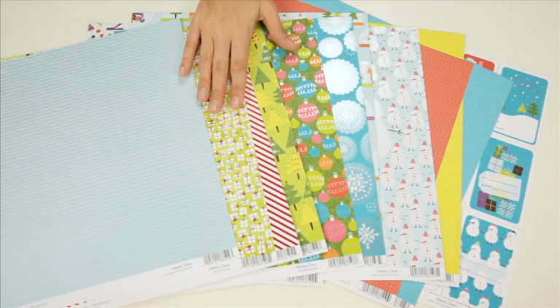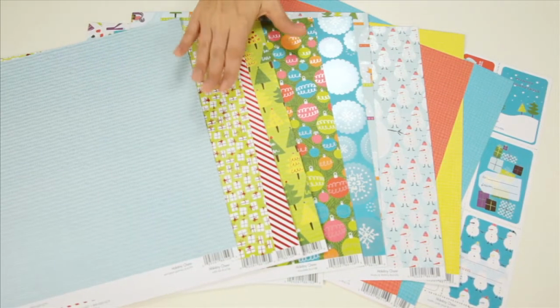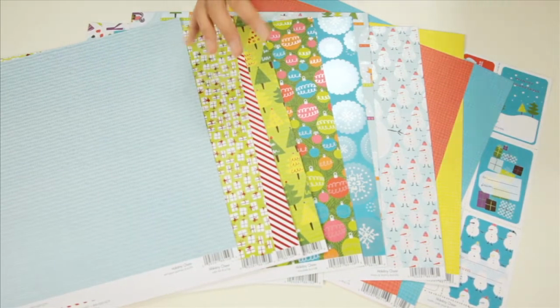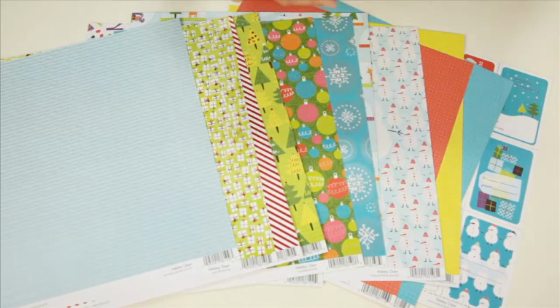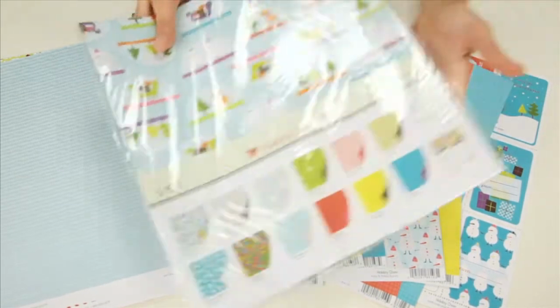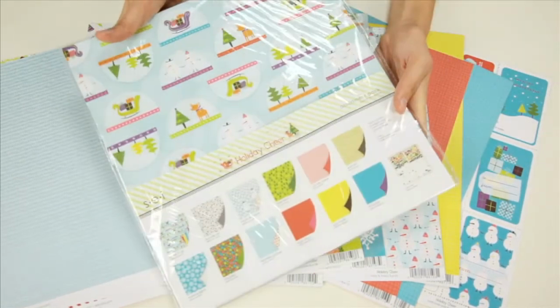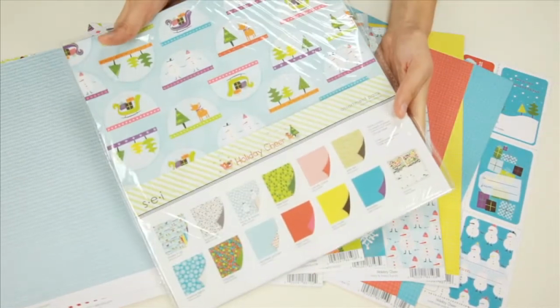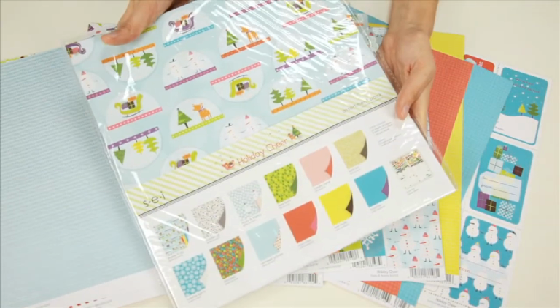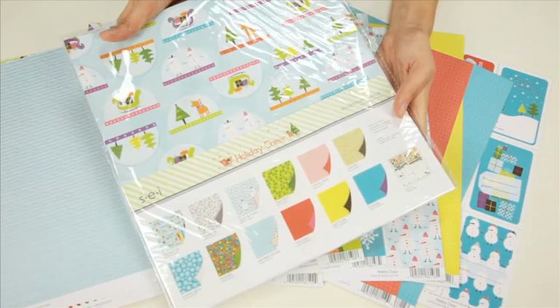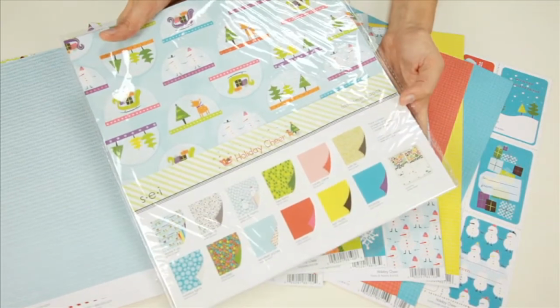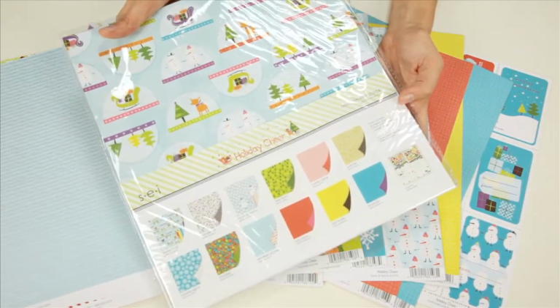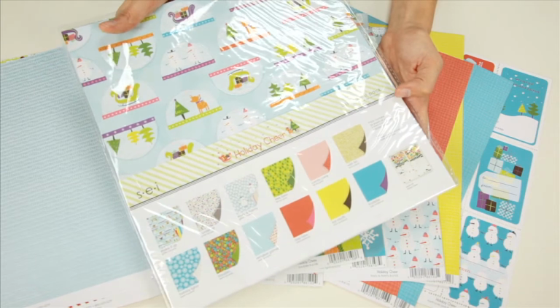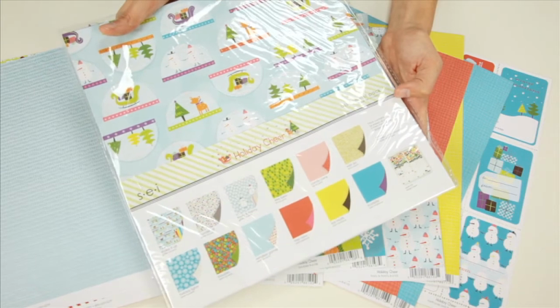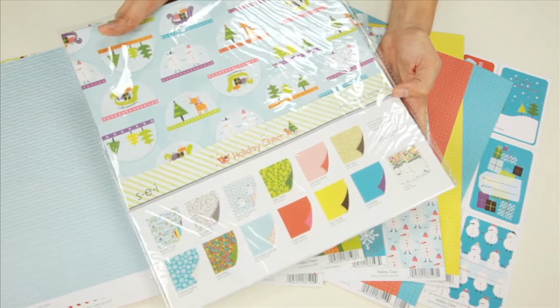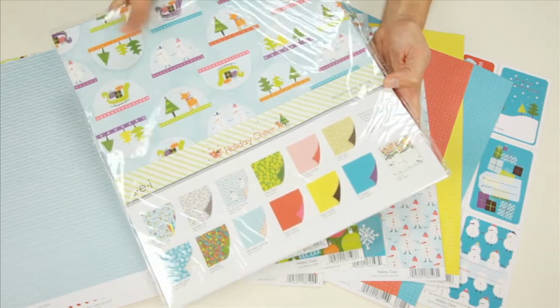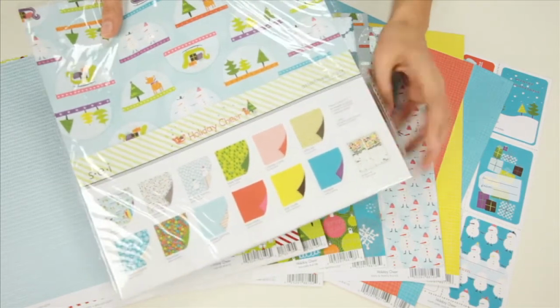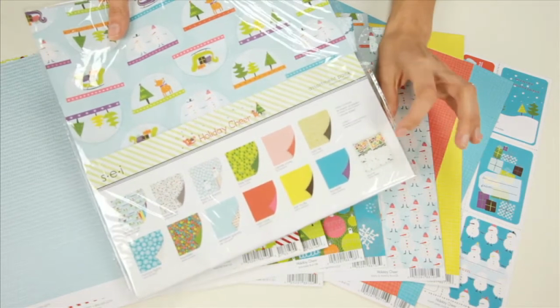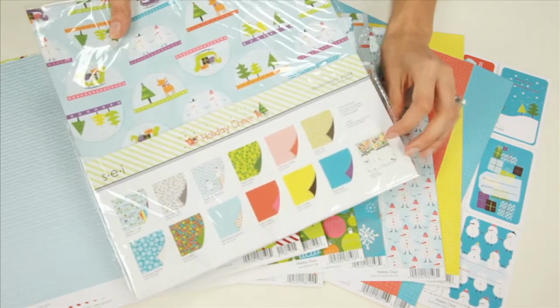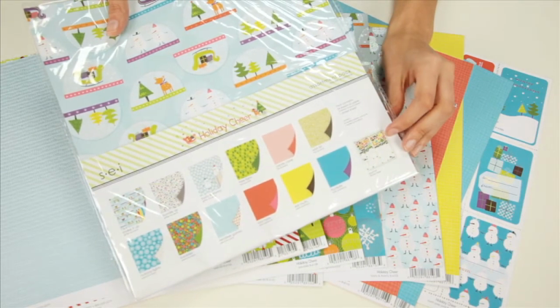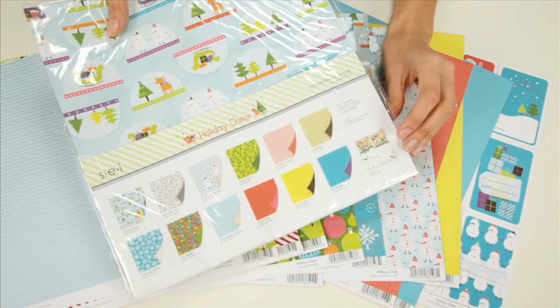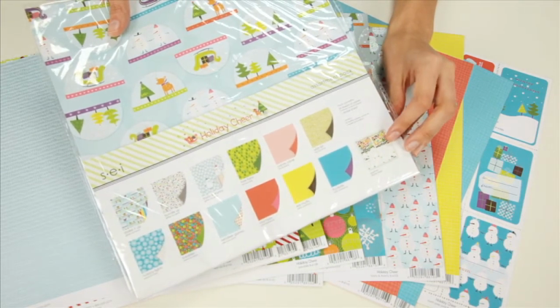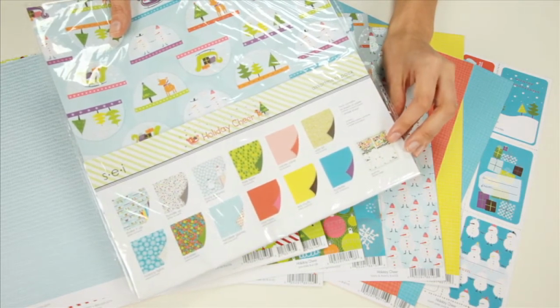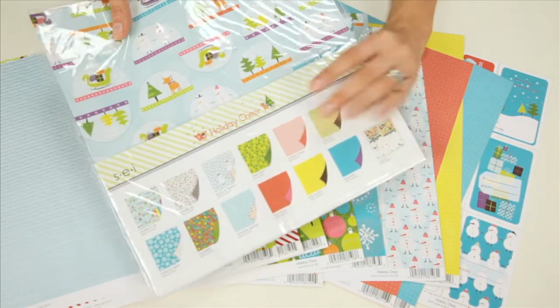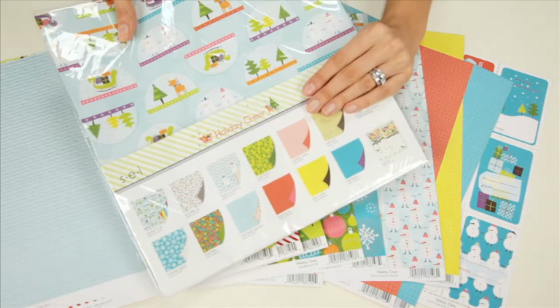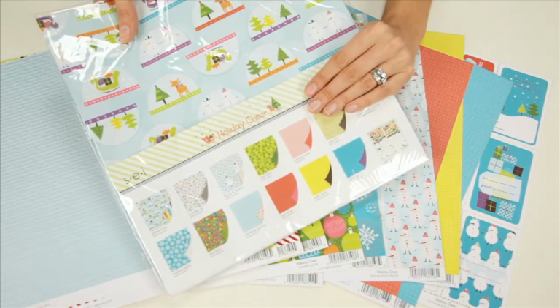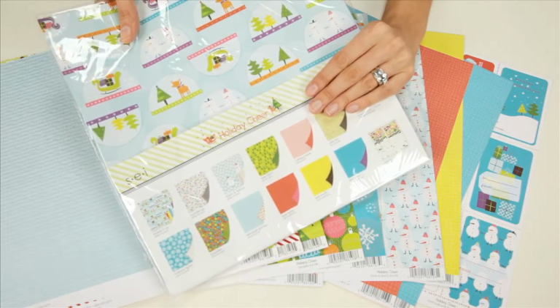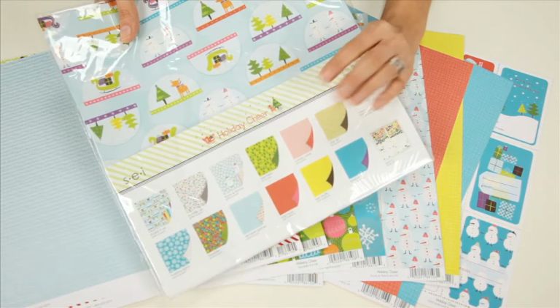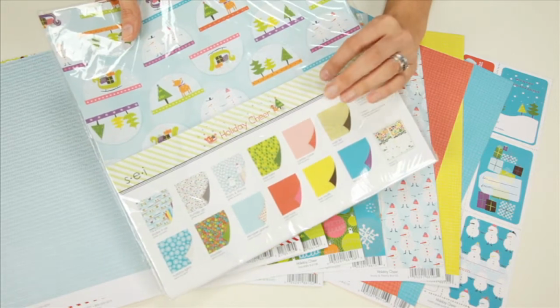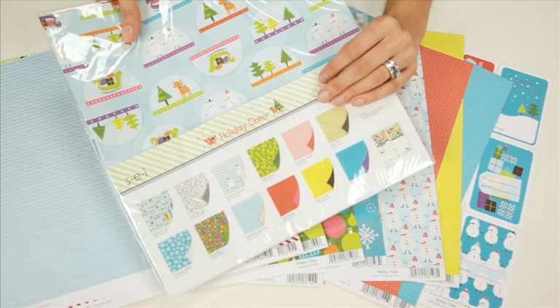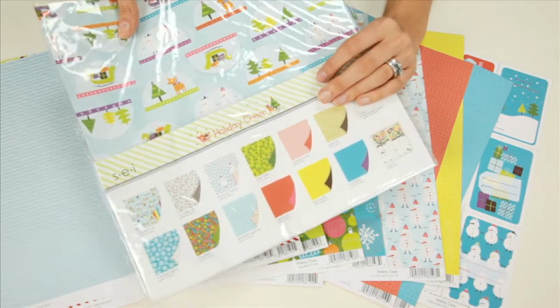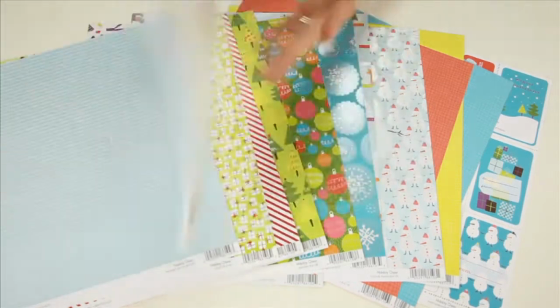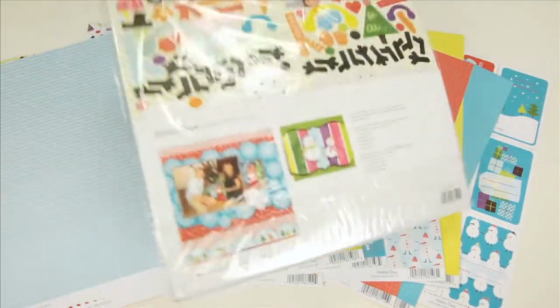If you love all of the papers you should definitely think about getting the assortment pack. You get the pearl foil stickers as well as all of the pattern papers and the specialty glitter and the specialty foiling.